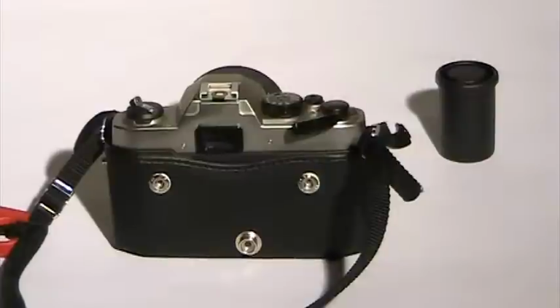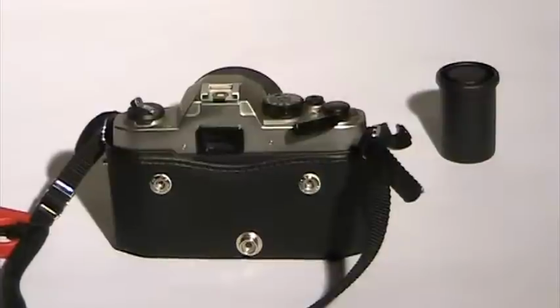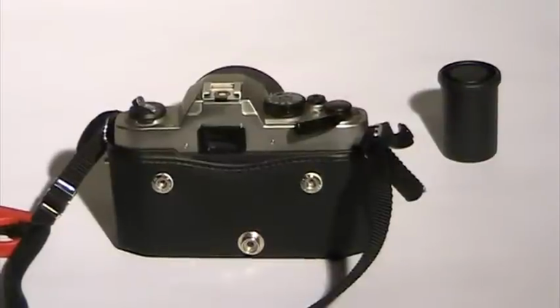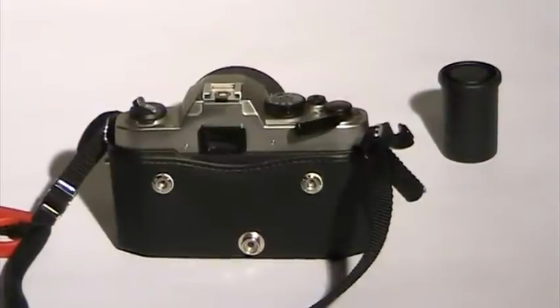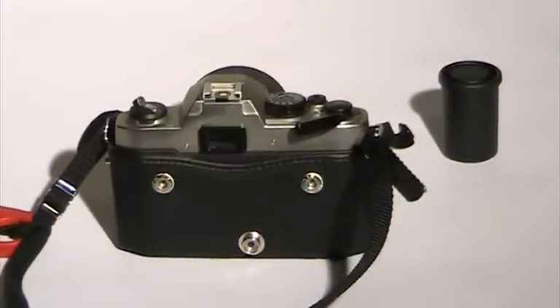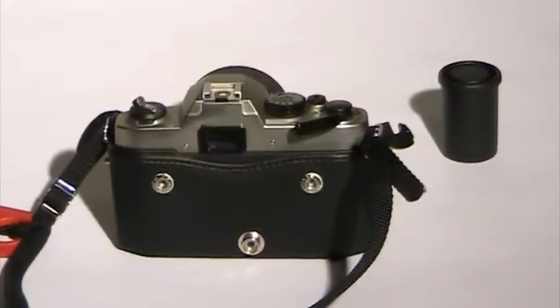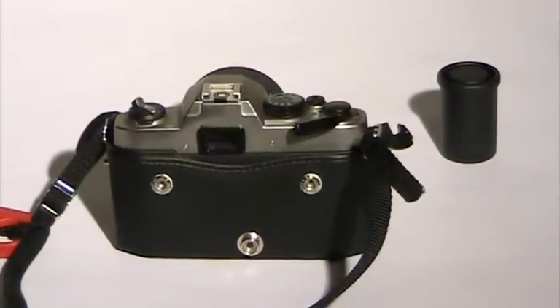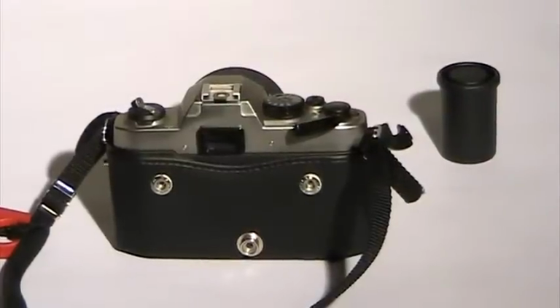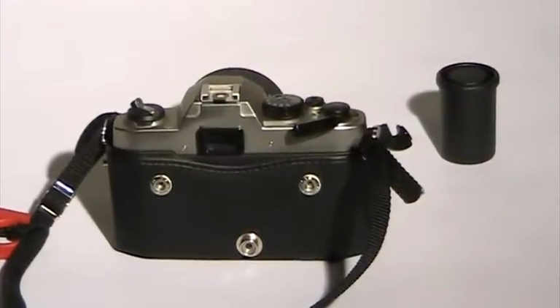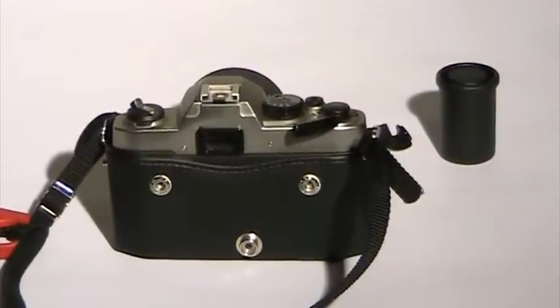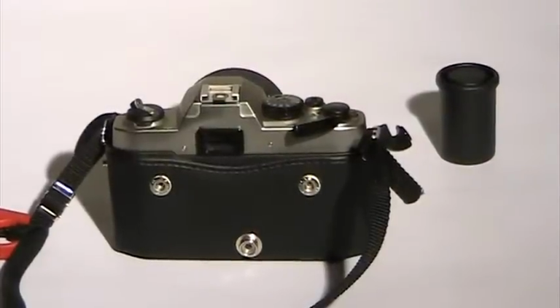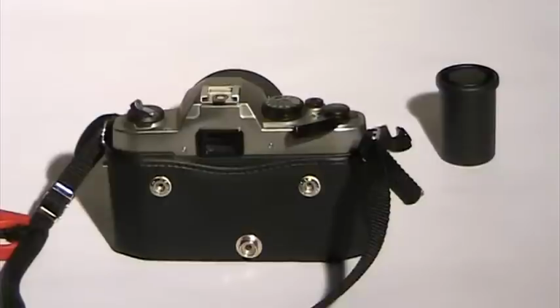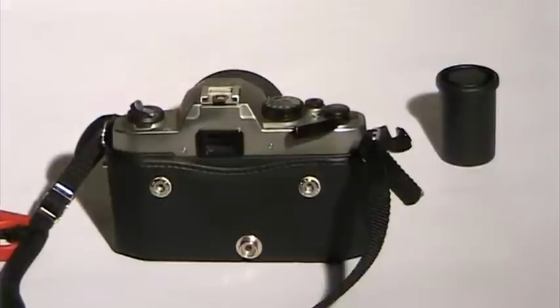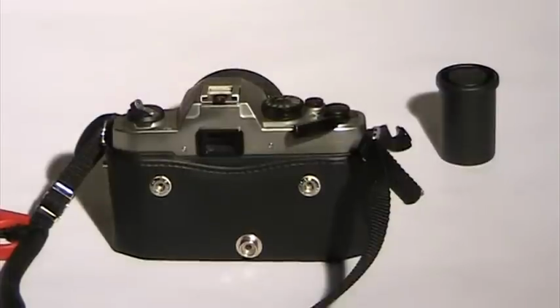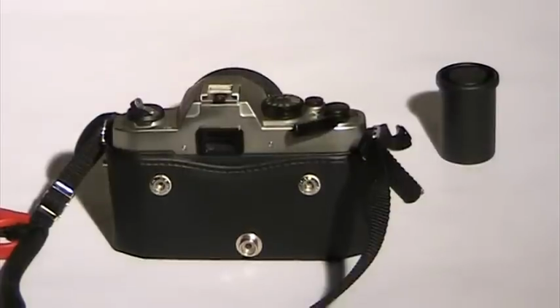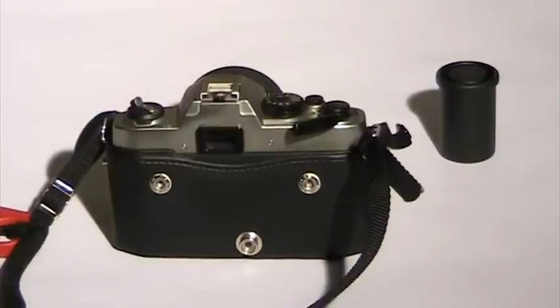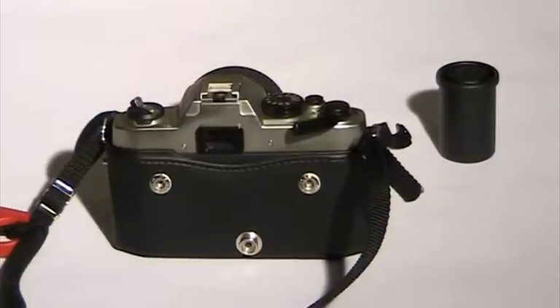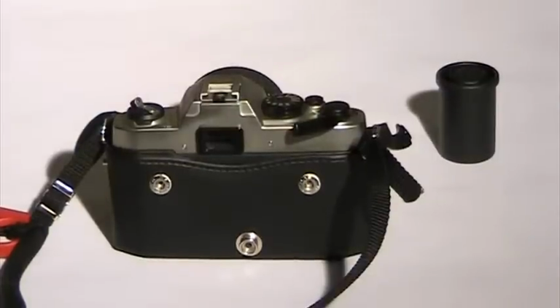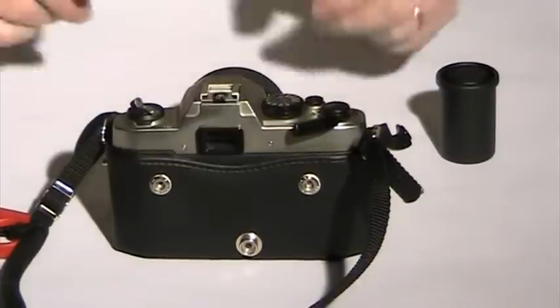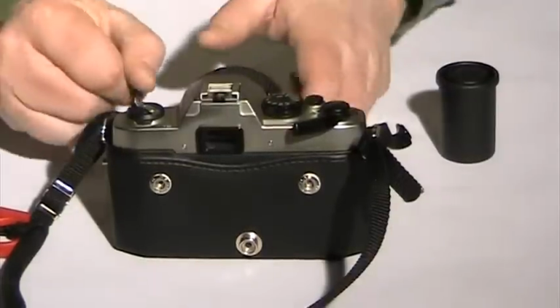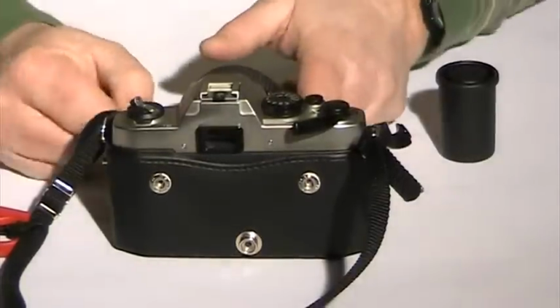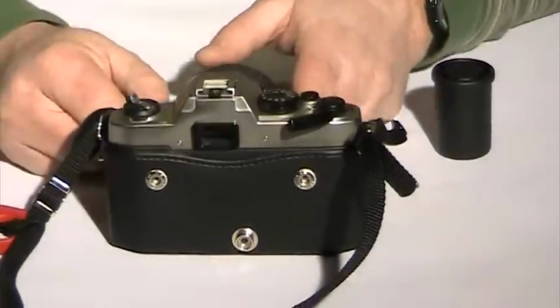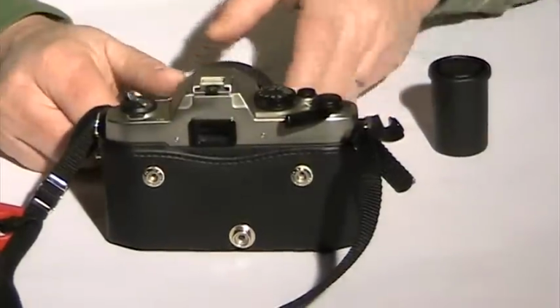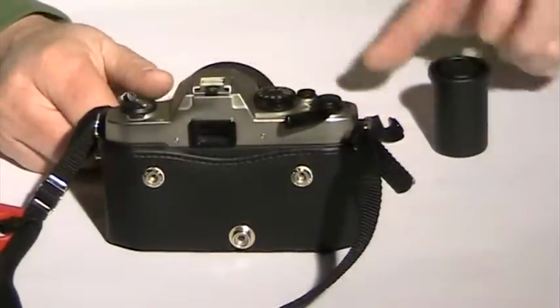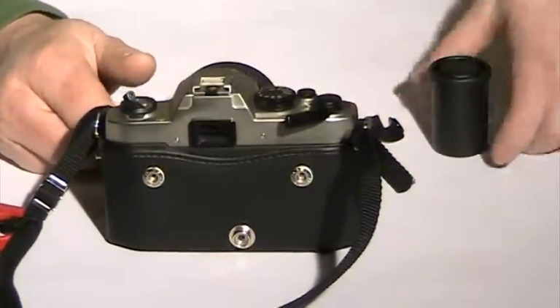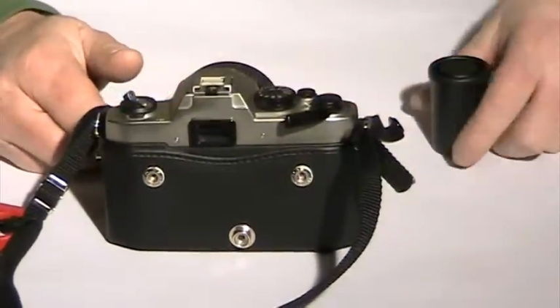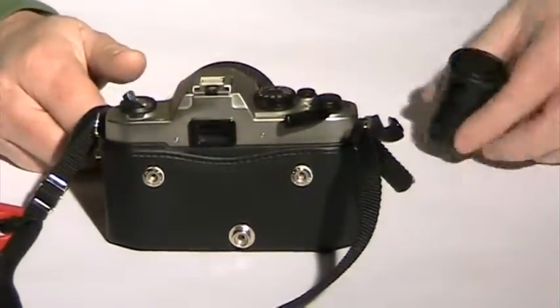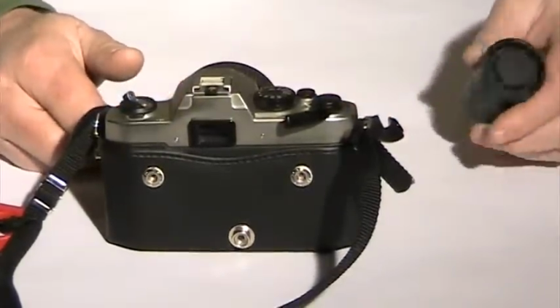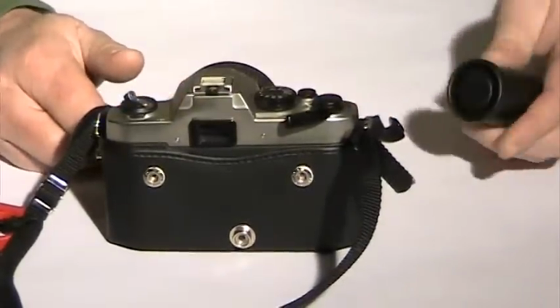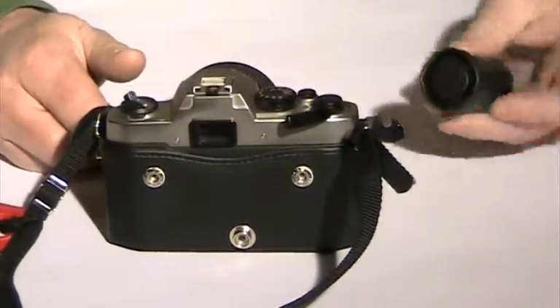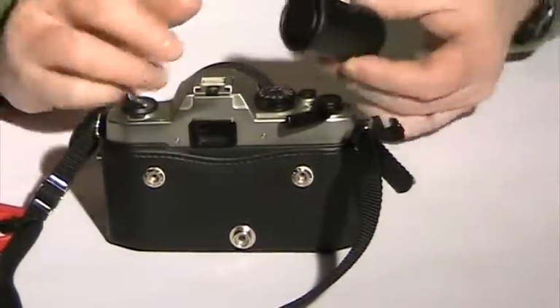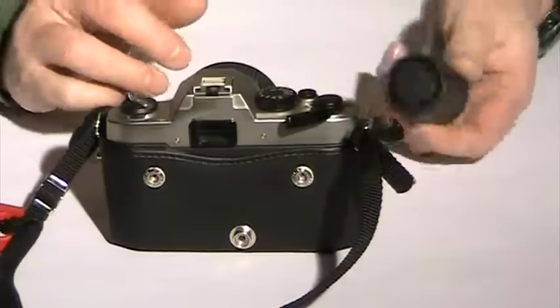Hello again and welcome to Nine Finger Photography. Today's lesson is going to be on how to put film into a 35 millimeter camera.